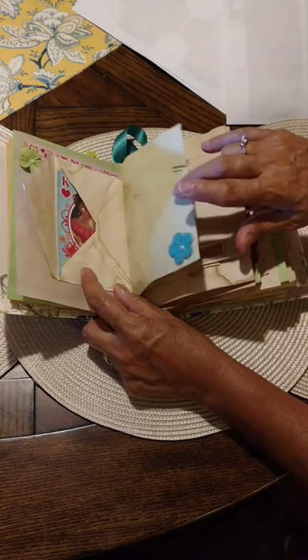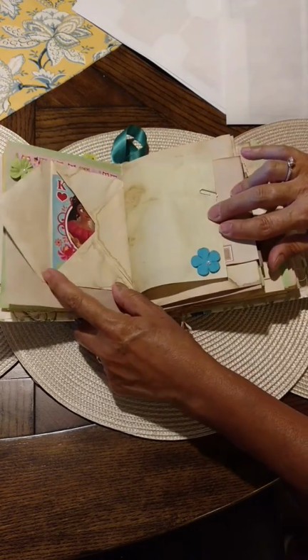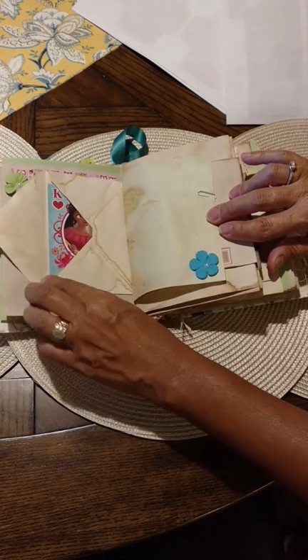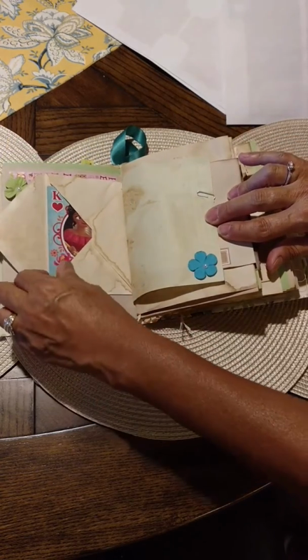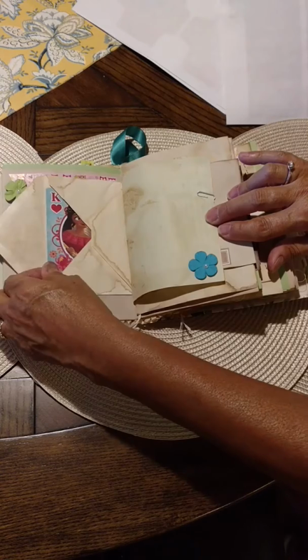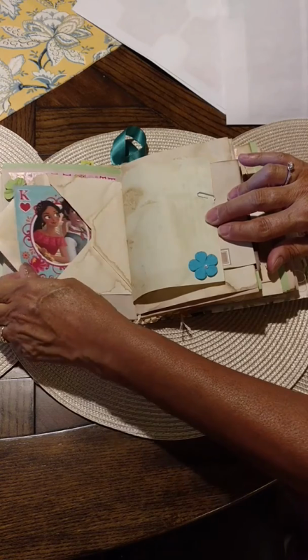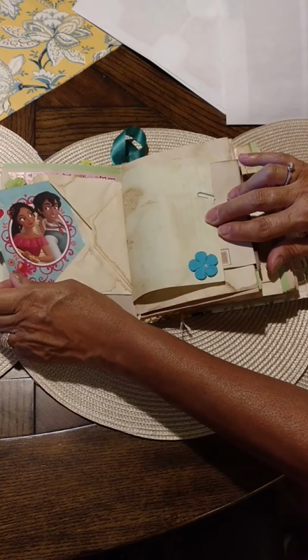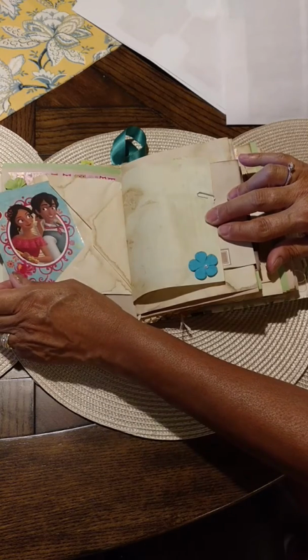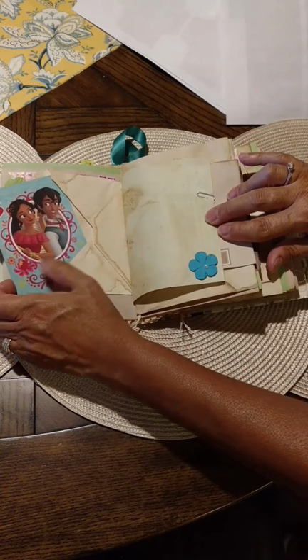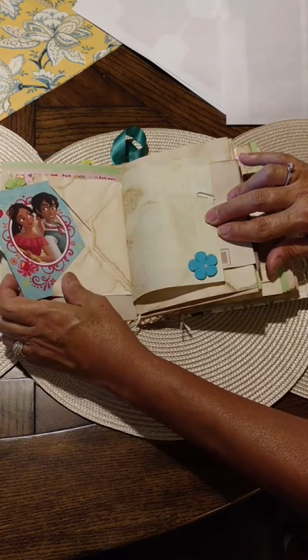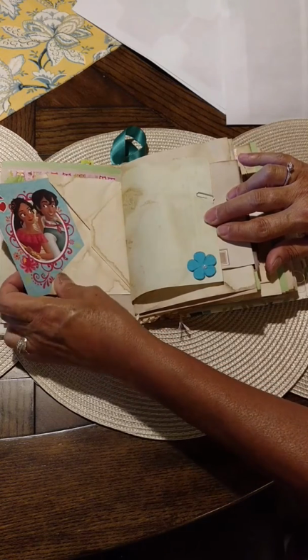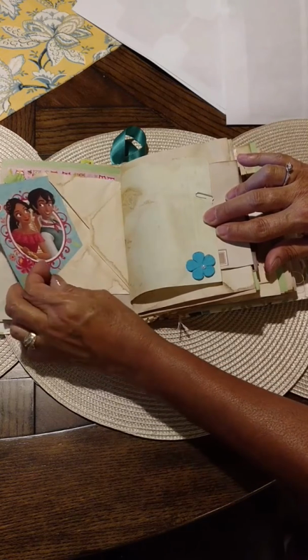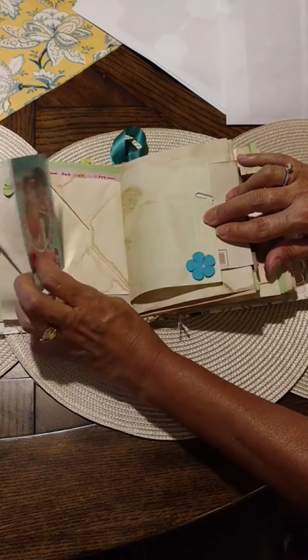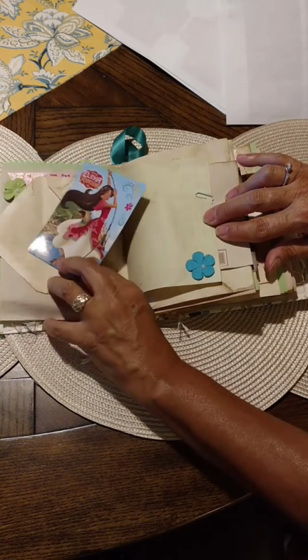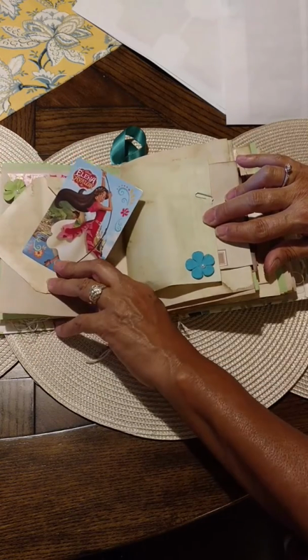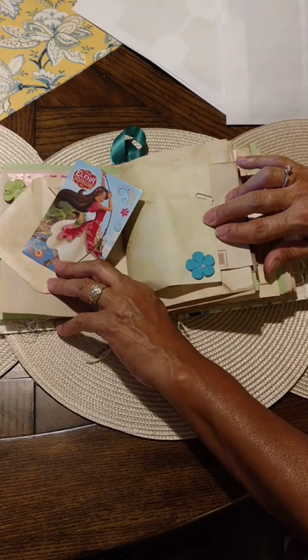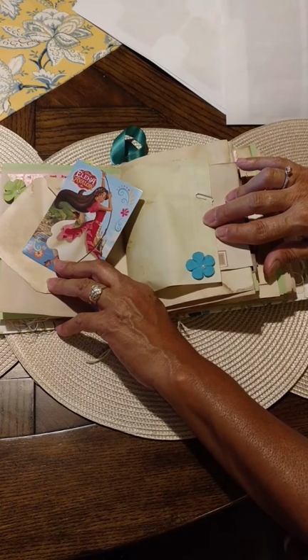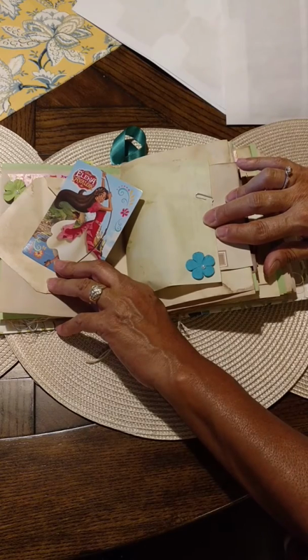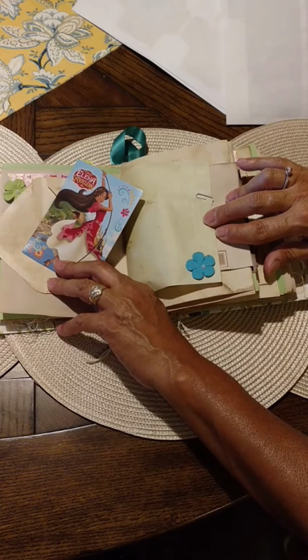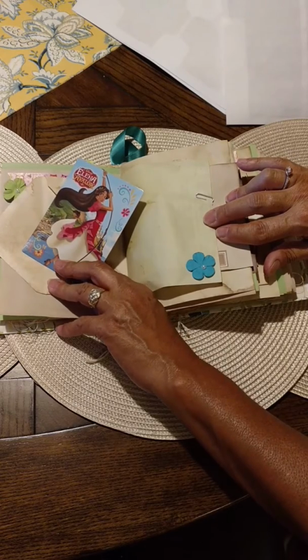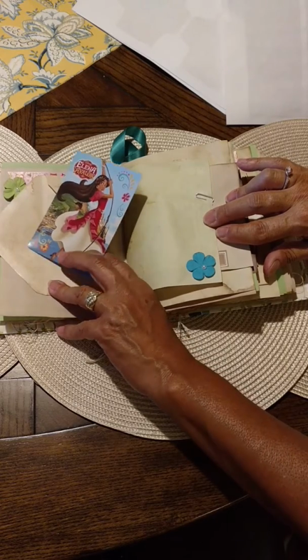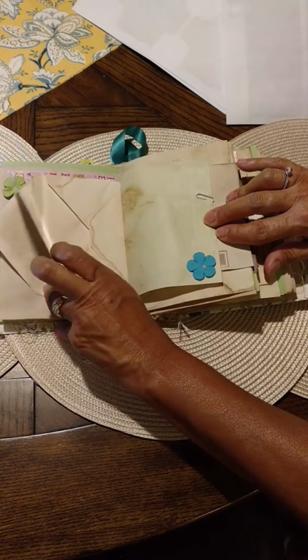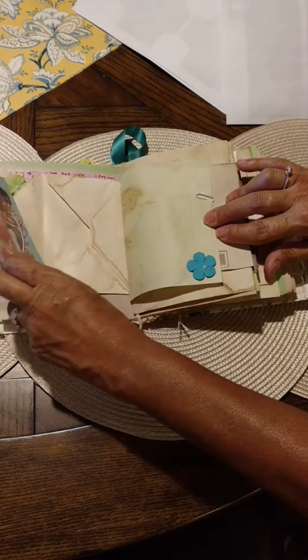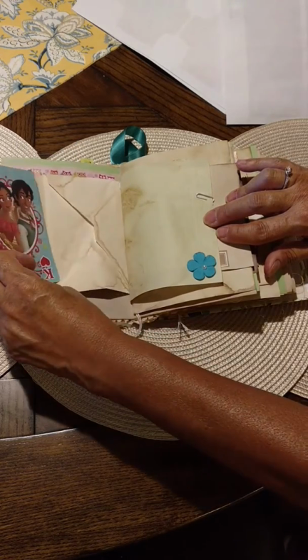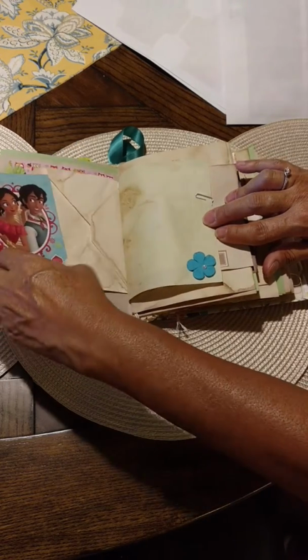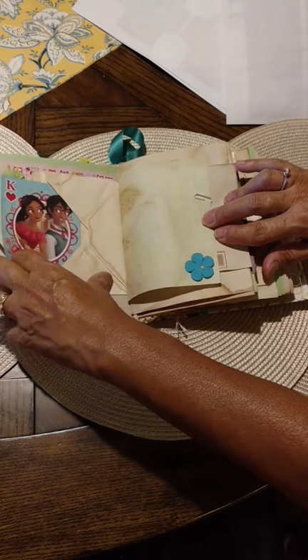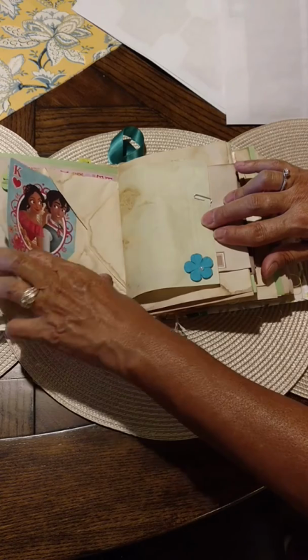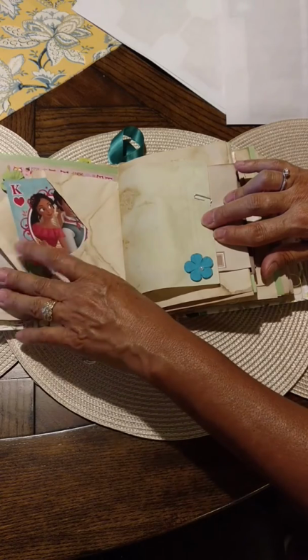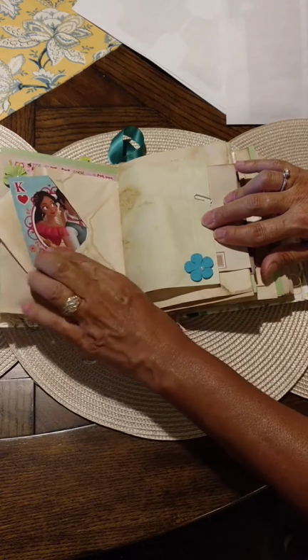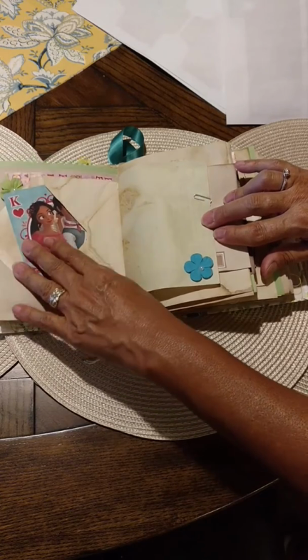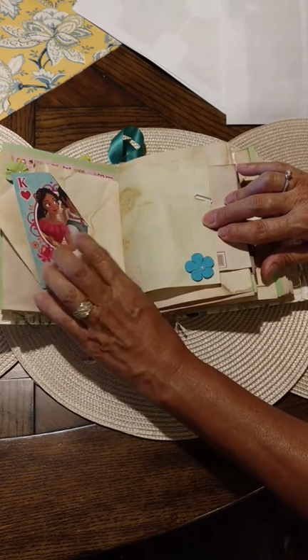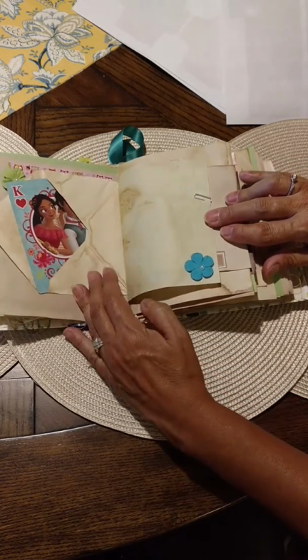I found these cute cards that I thought I had to add. They are a deck of Elena Avalor Disney characters — I don't know exactly what that is, I'll have to look more into that, but I thought they were cute.